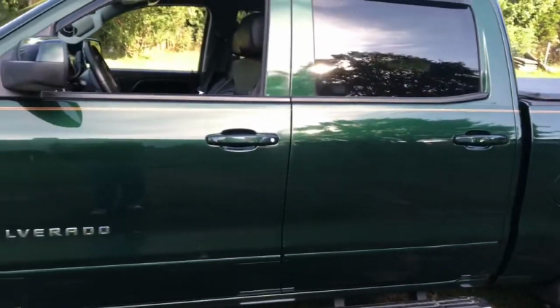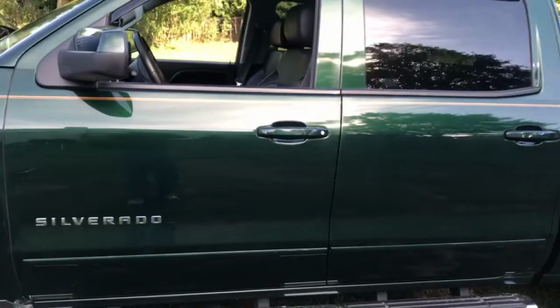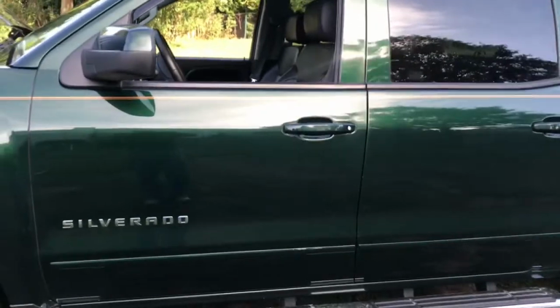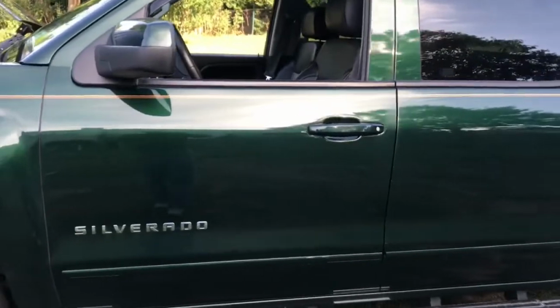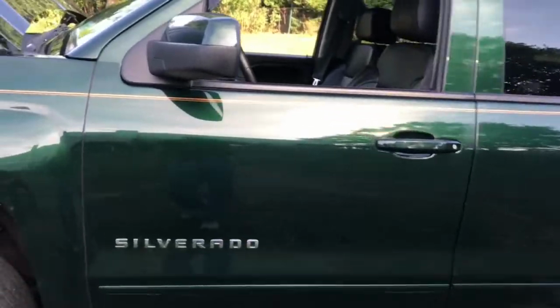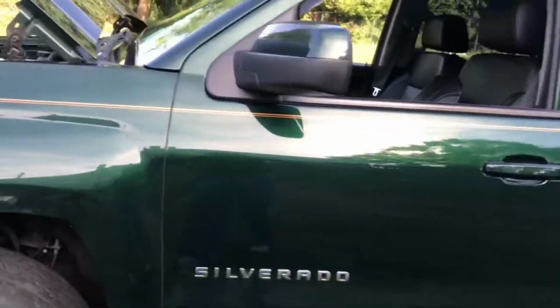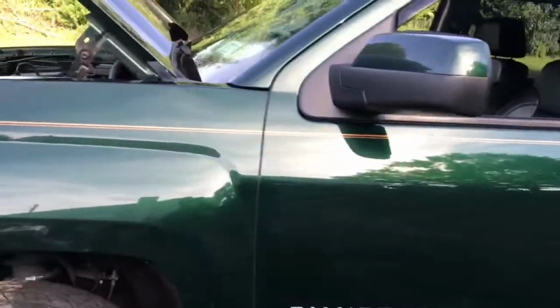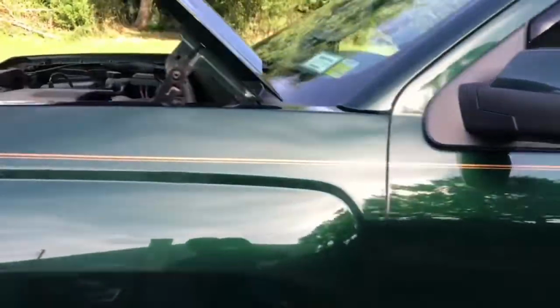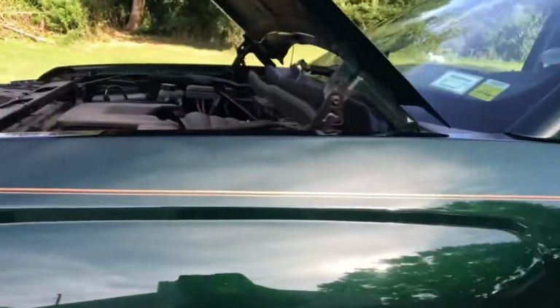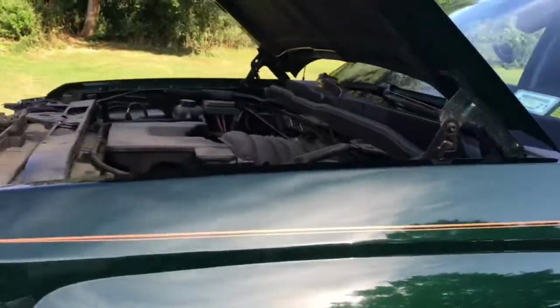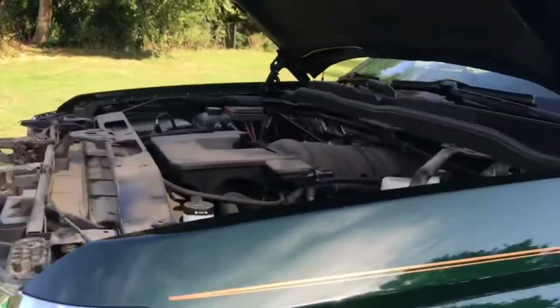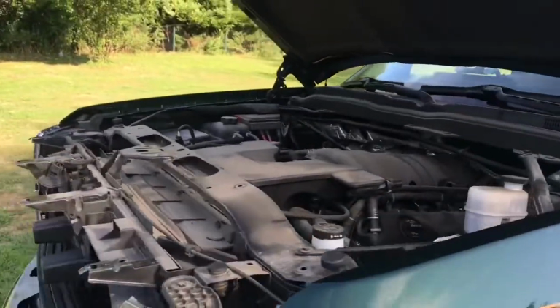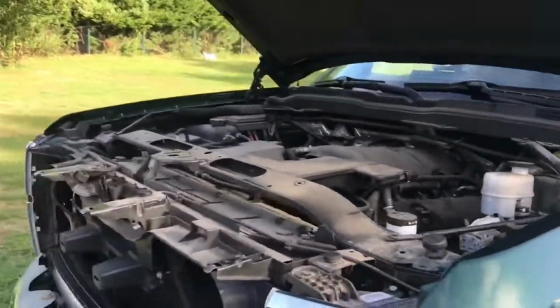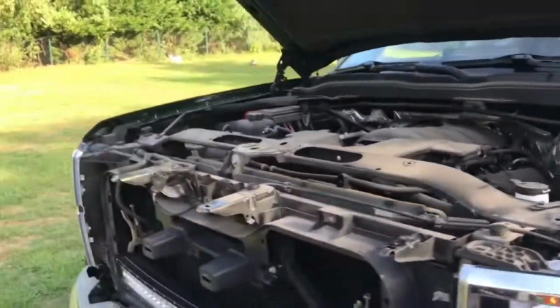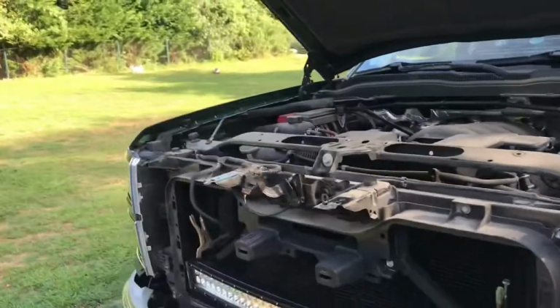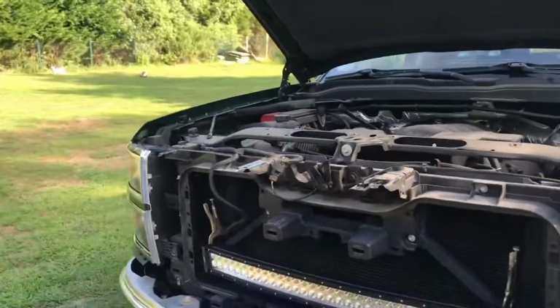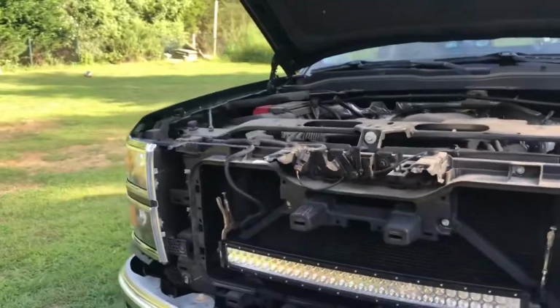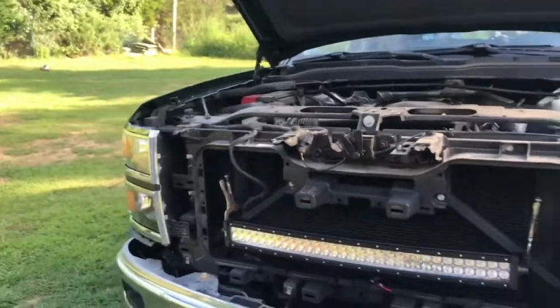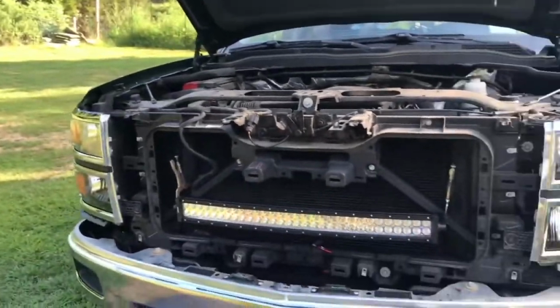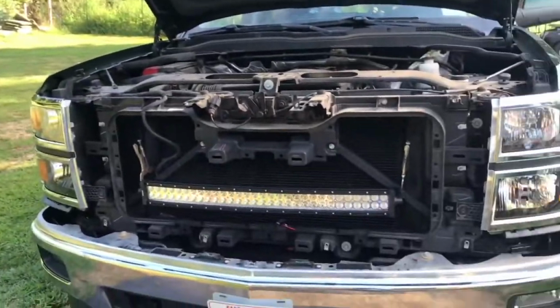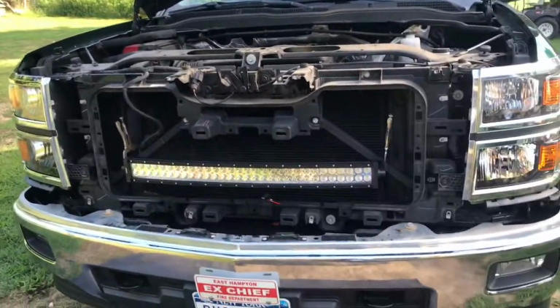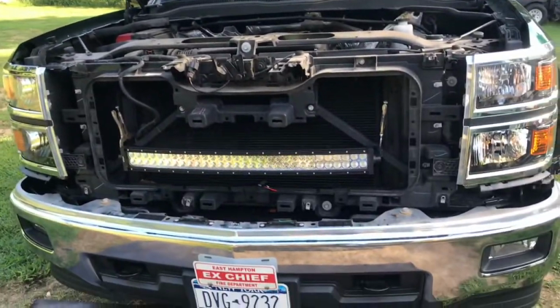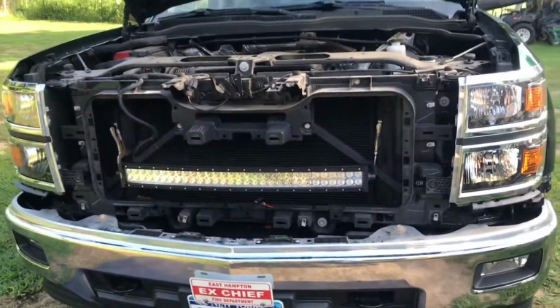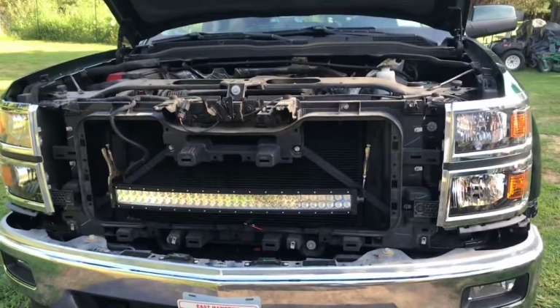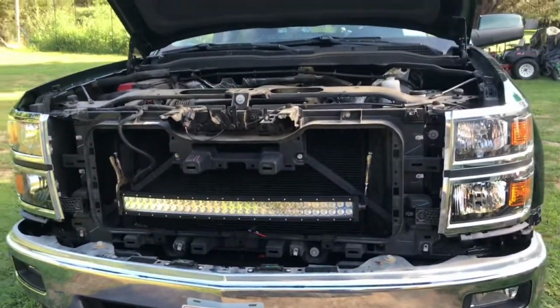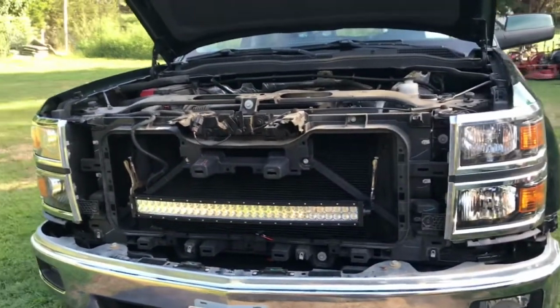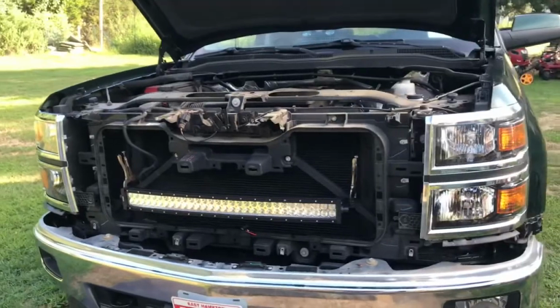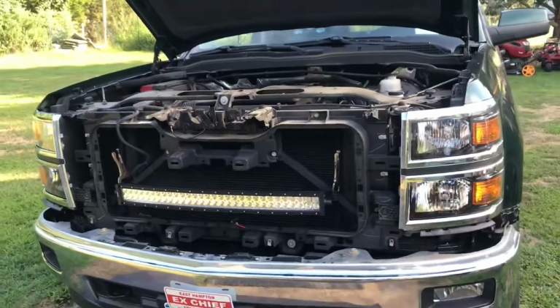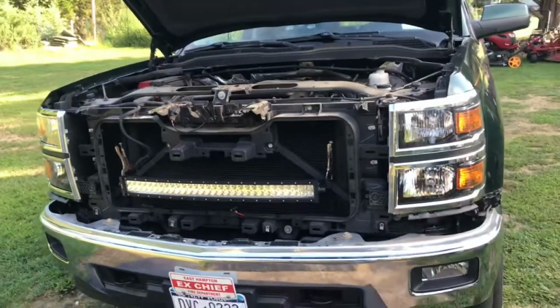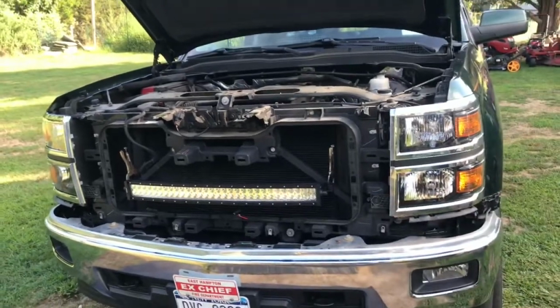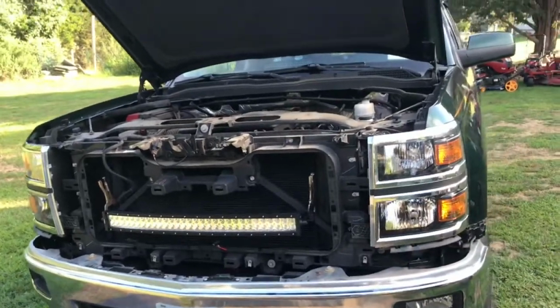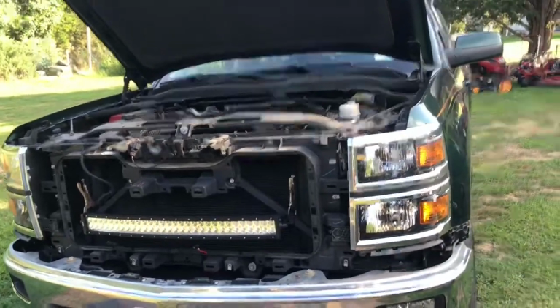I'm not gonna video this whole thing — it could take me a couple of days with all the wires and everything. But I will check in once in a while and when it's all done I will show you guys what it looks like.